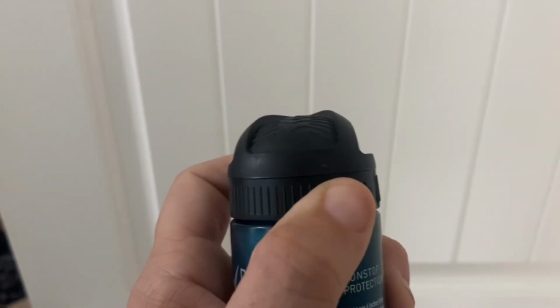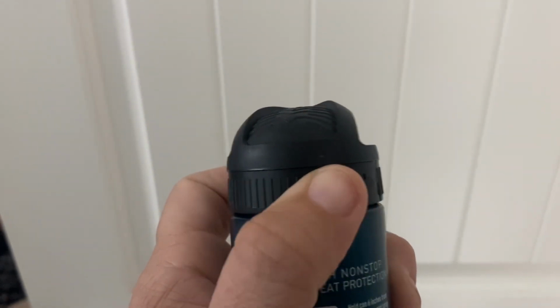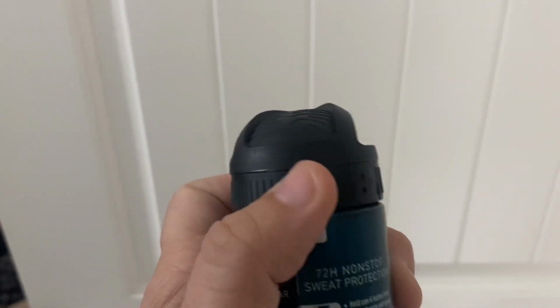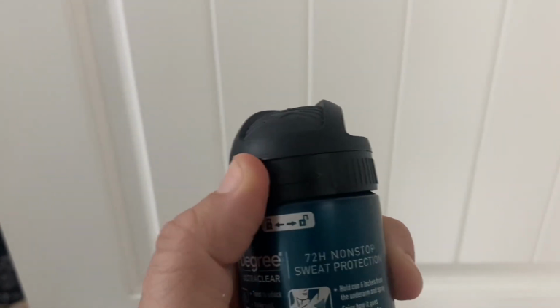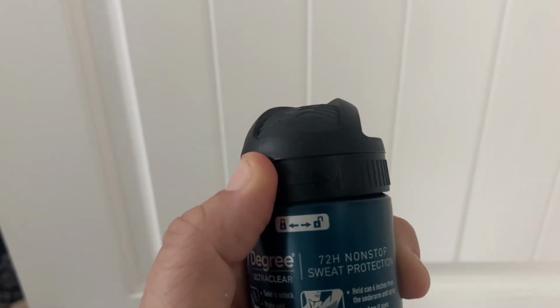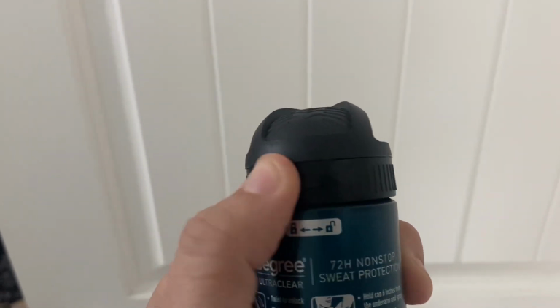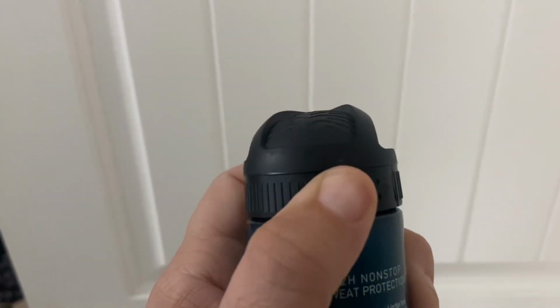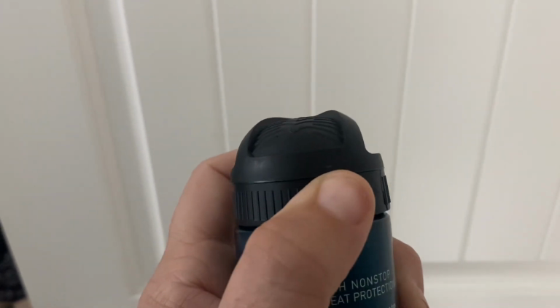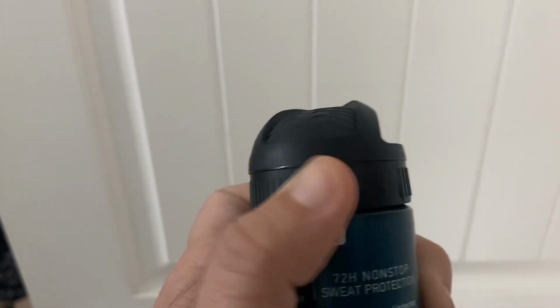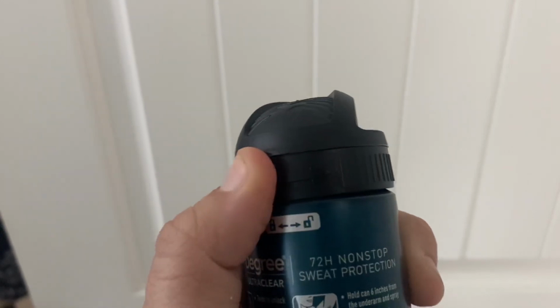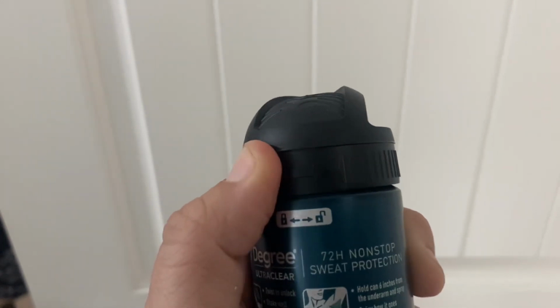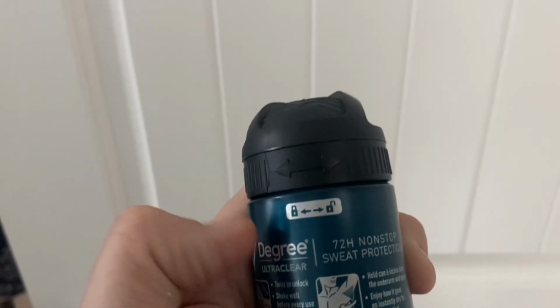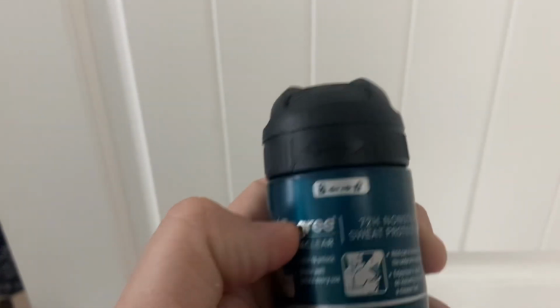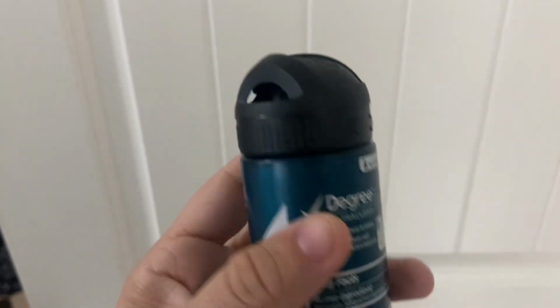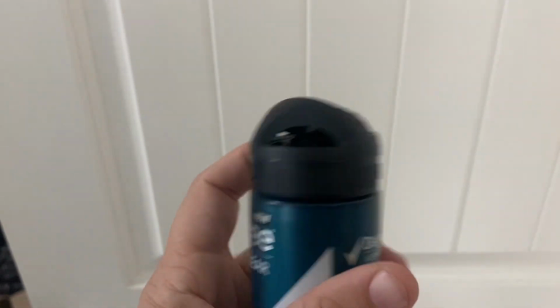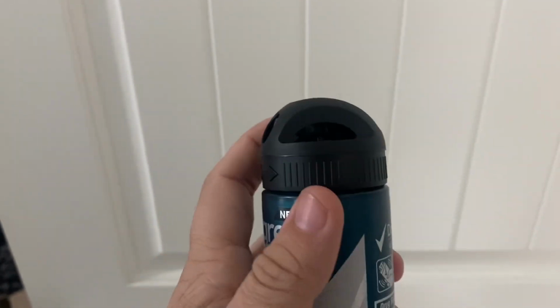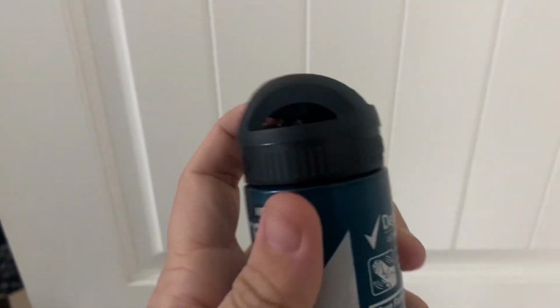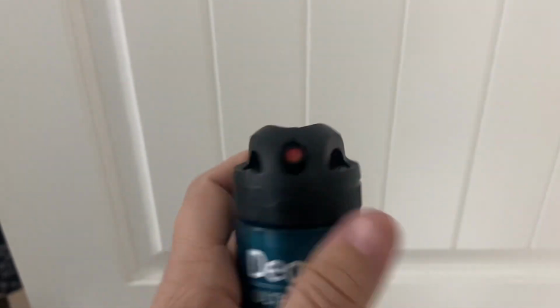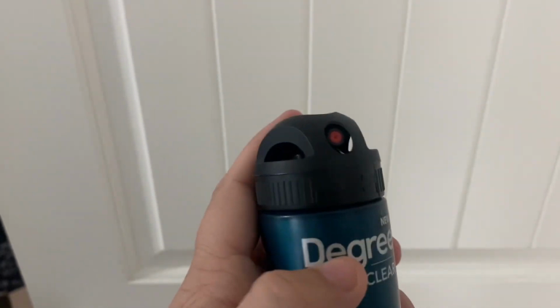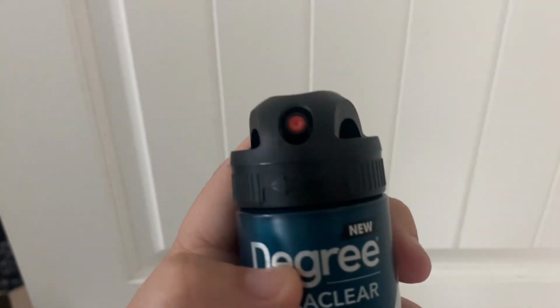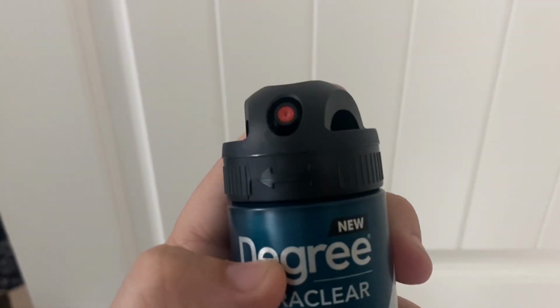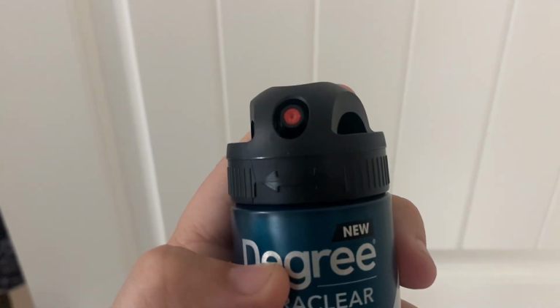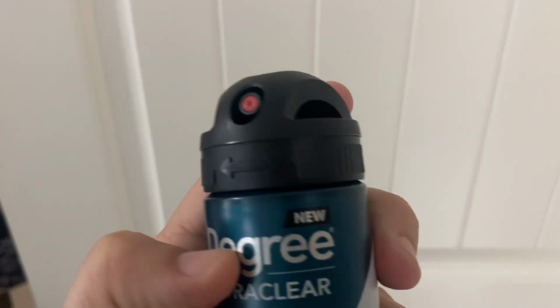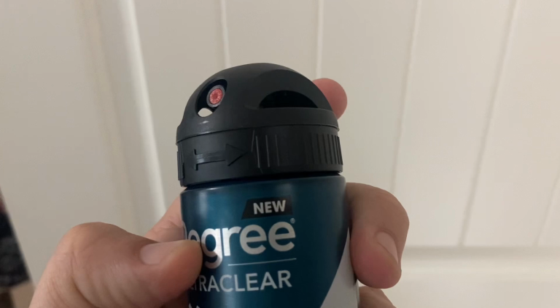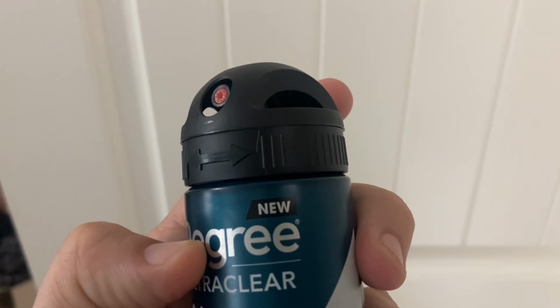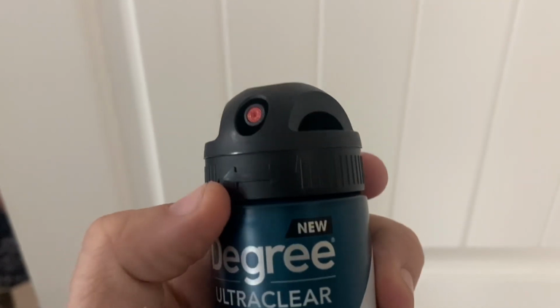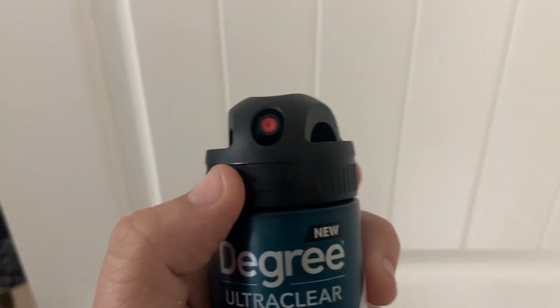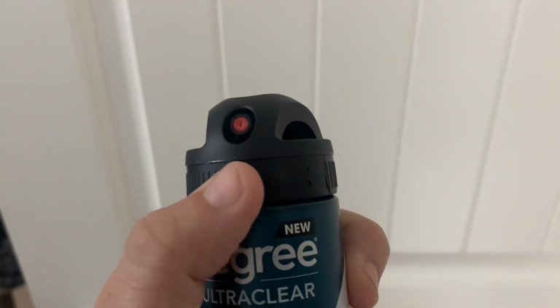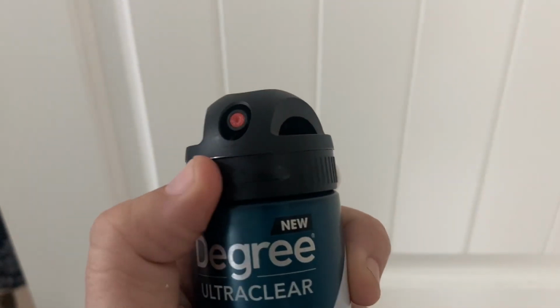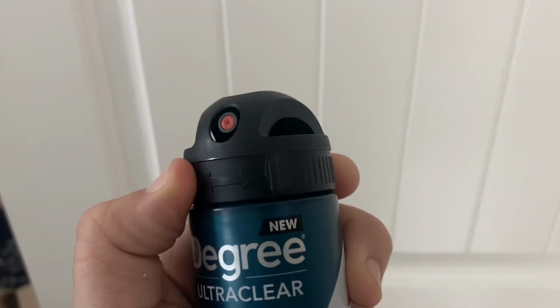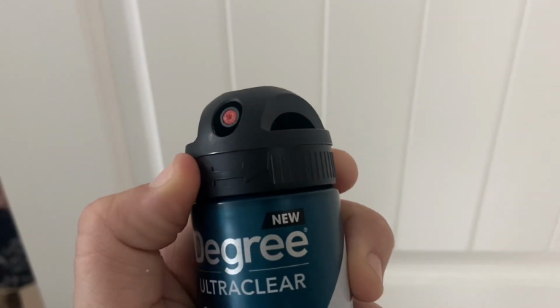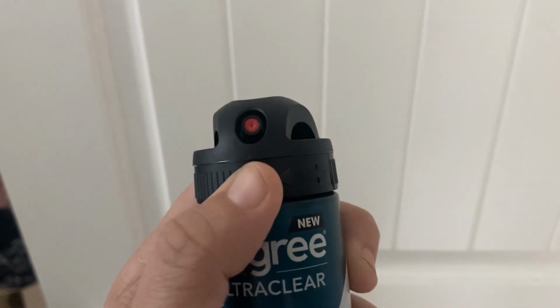It has a nice locking top so that when you're traveling in your suitcase you can lock it so it doesn't accidentally get hit and spray, which is really nice because then you're not spraying all your clothes when you're traveling.